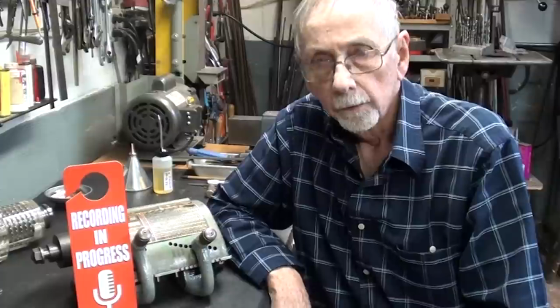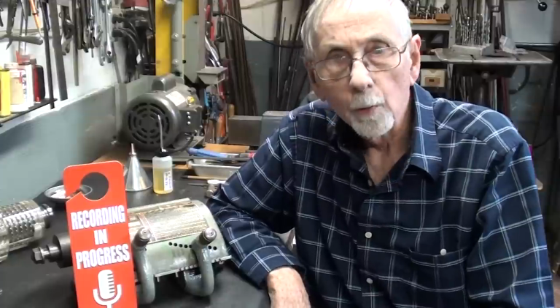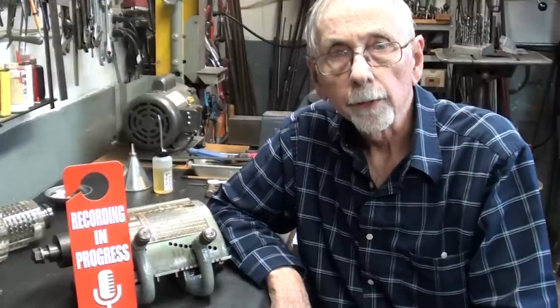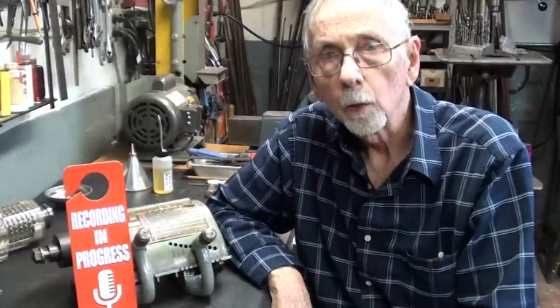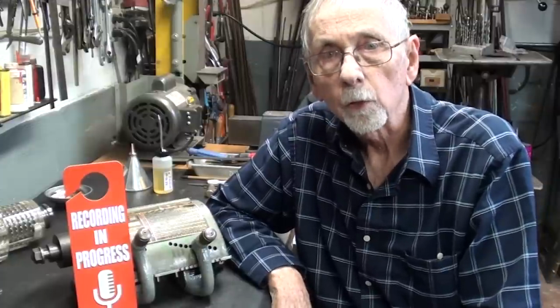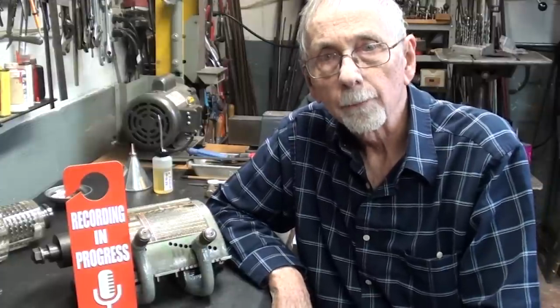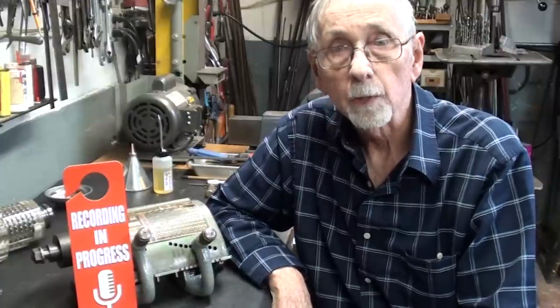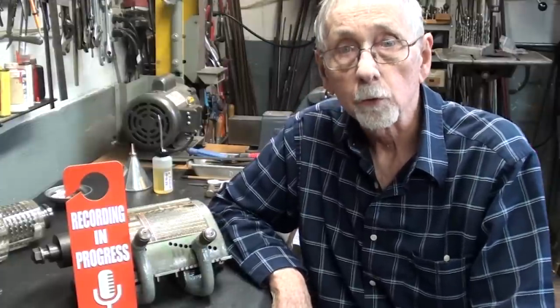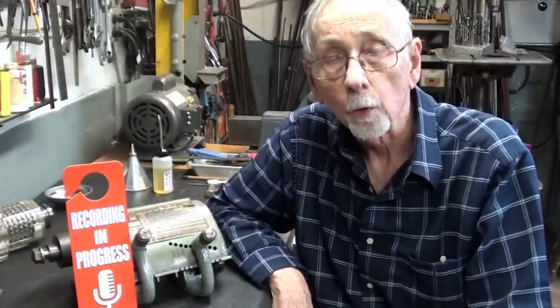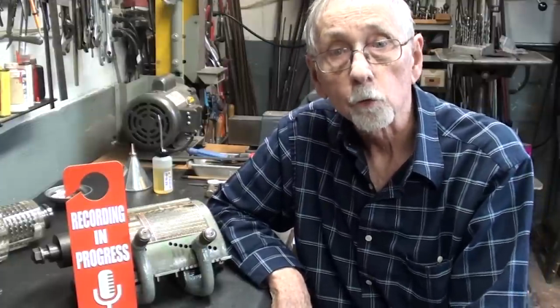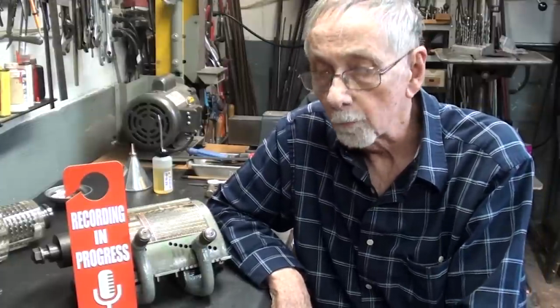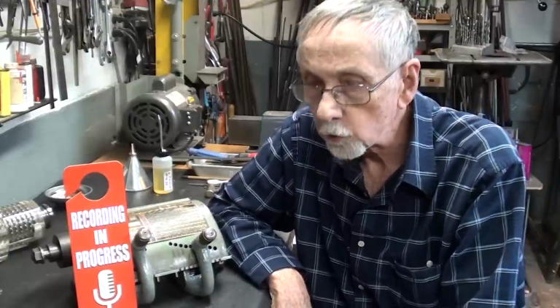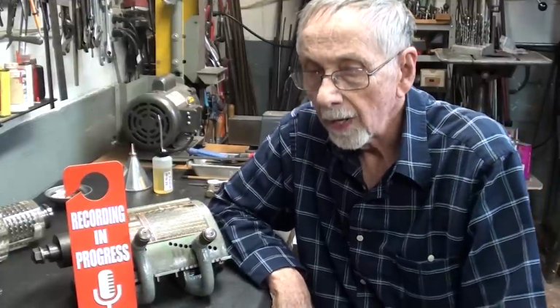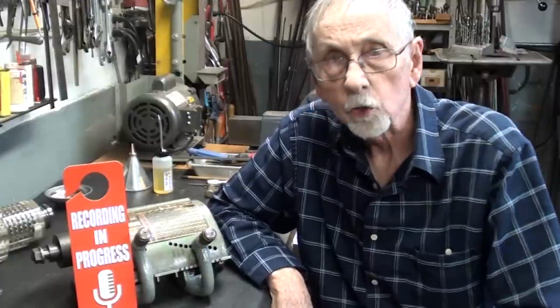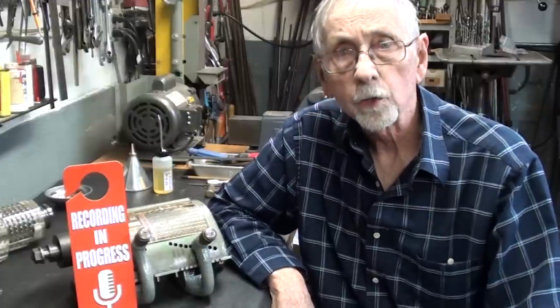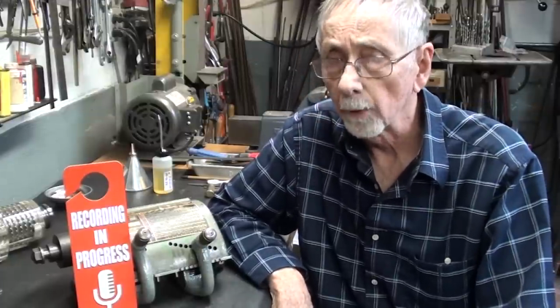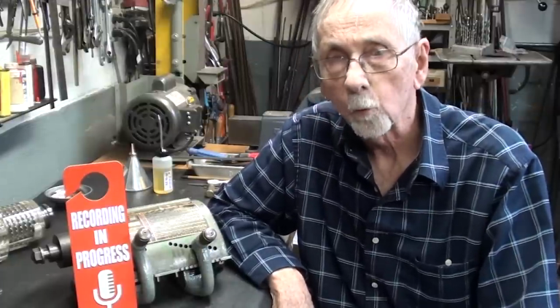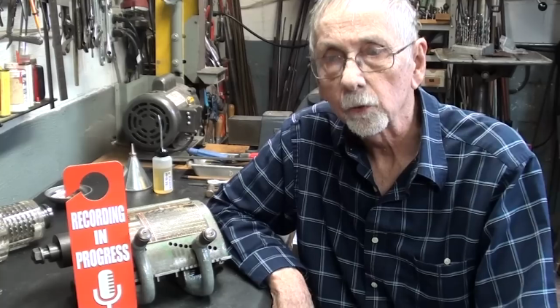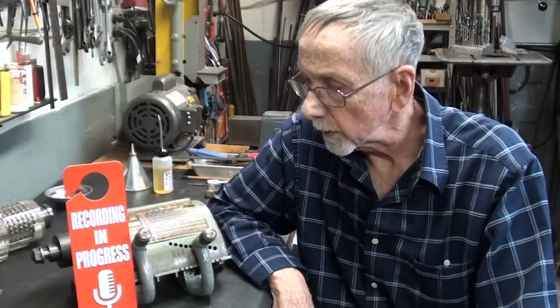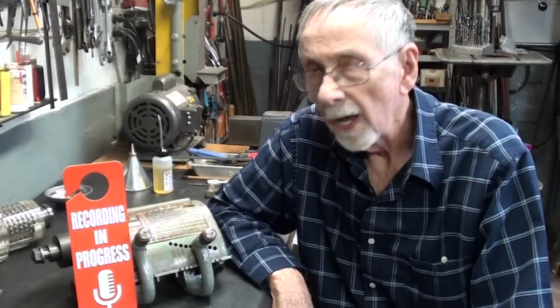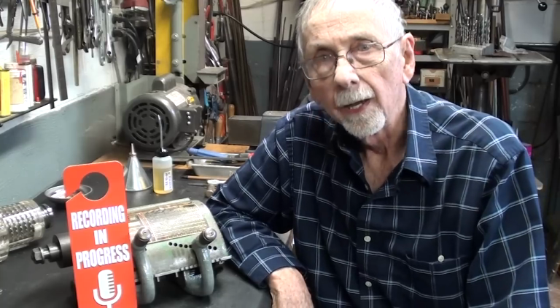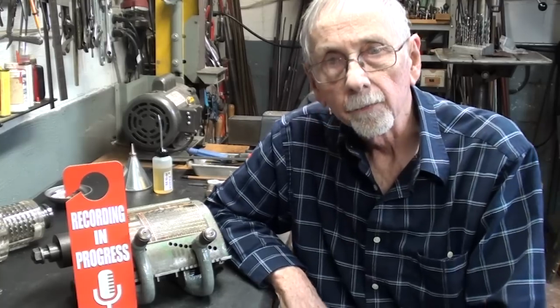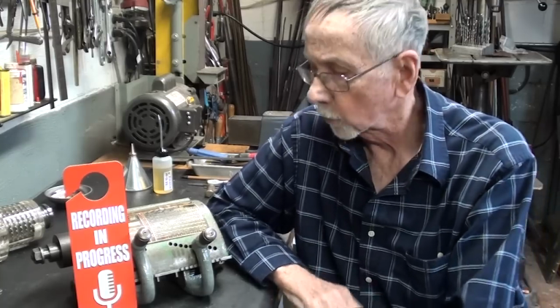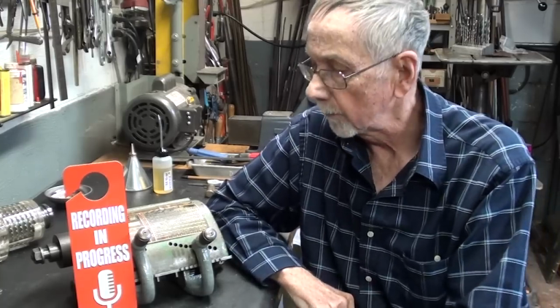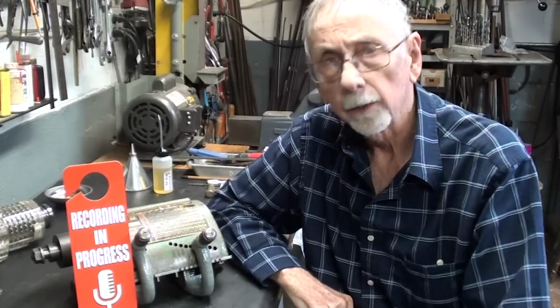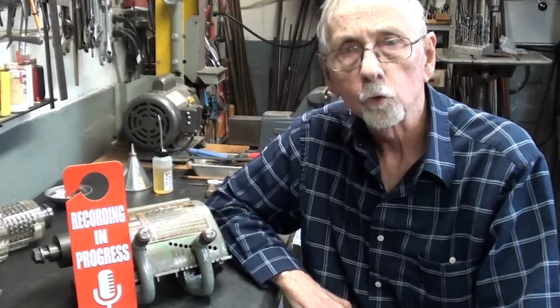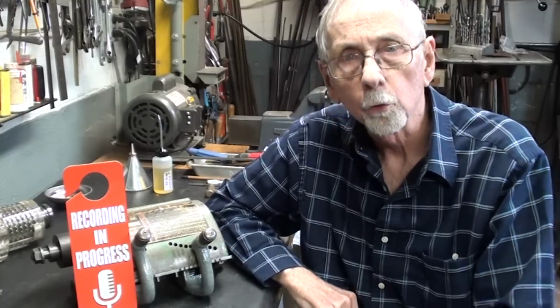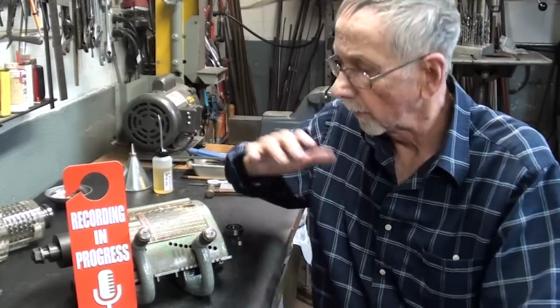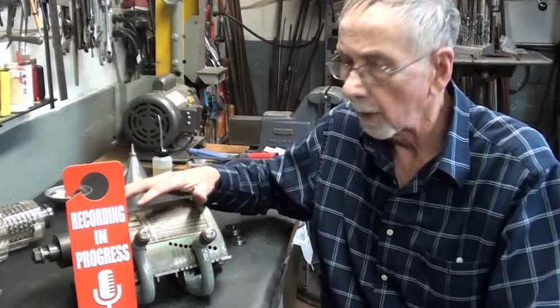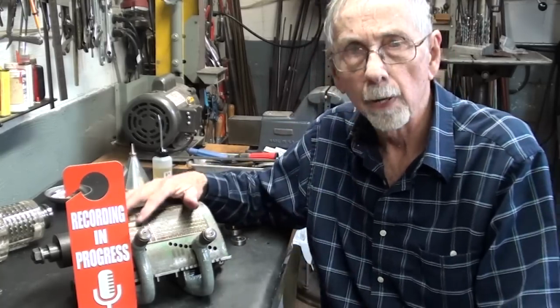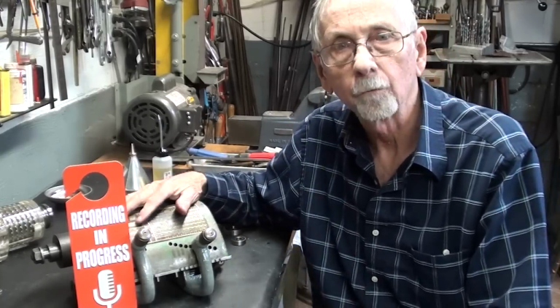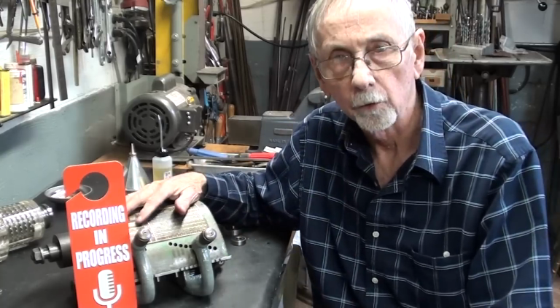Hello, once again. Welcome to the shop. This is Mr. Pete, your worn-out YouTube teacher. And this is short subject number 23. In this short subject, I'd like to show you something about bearing failure.